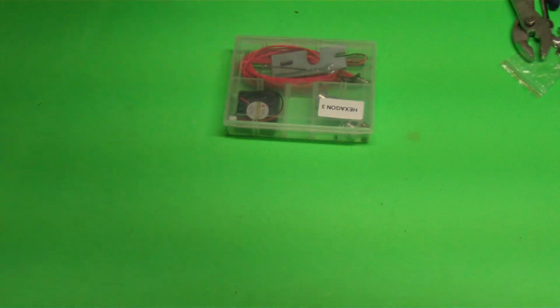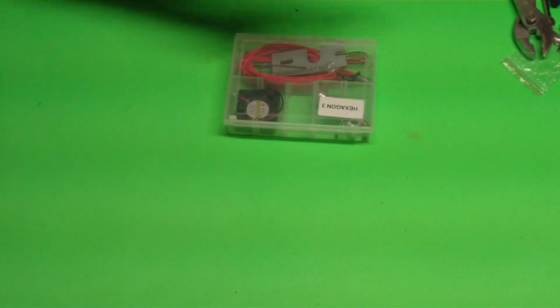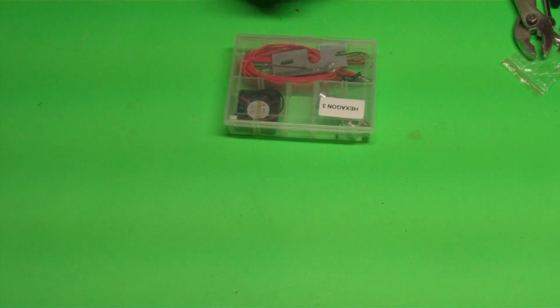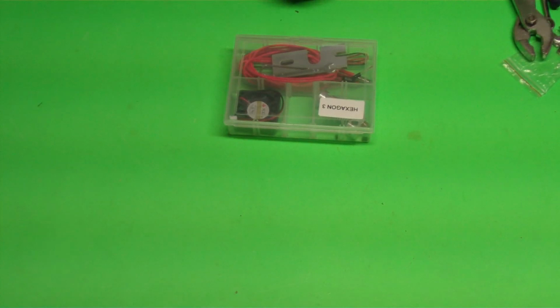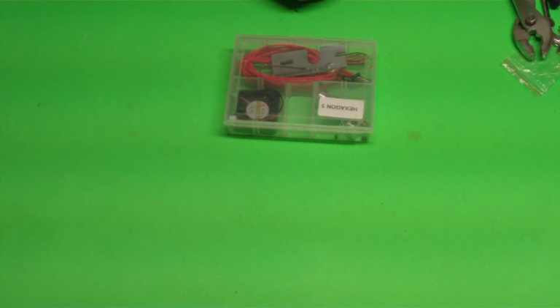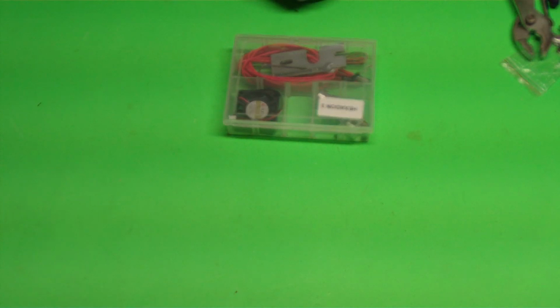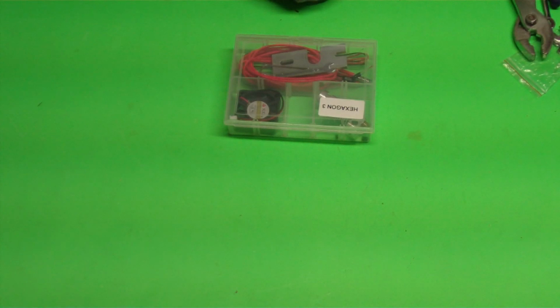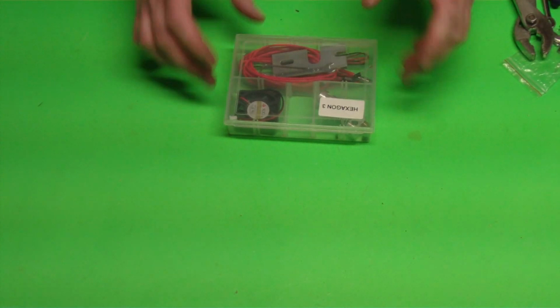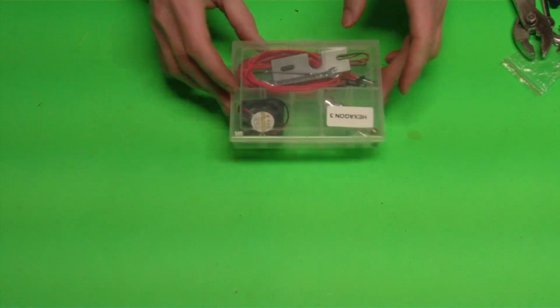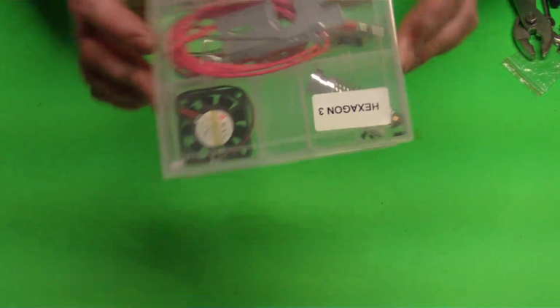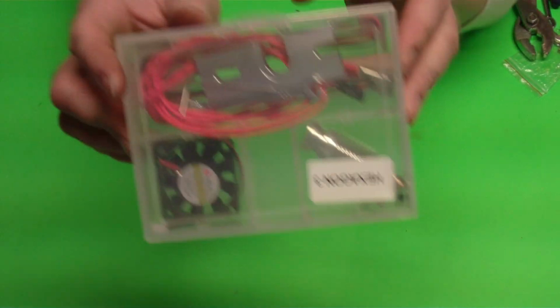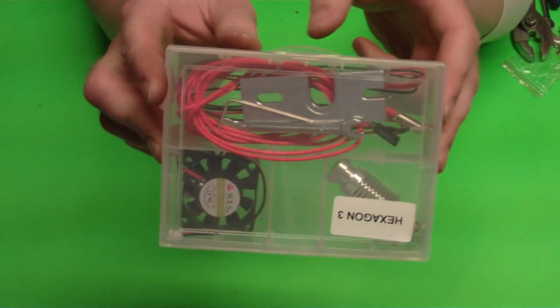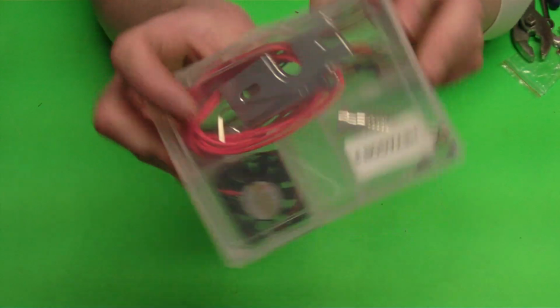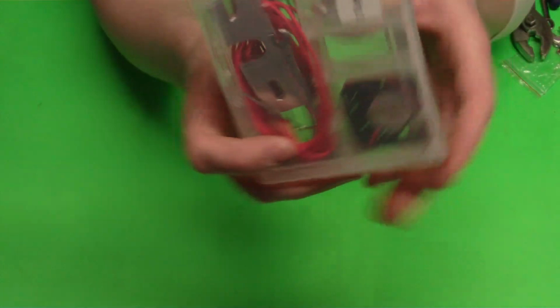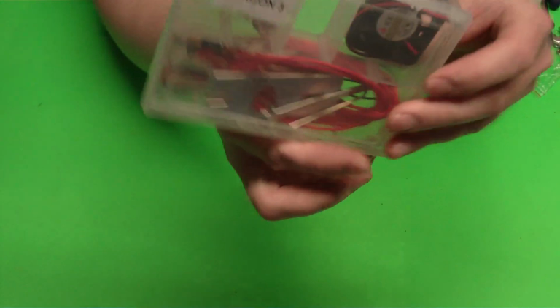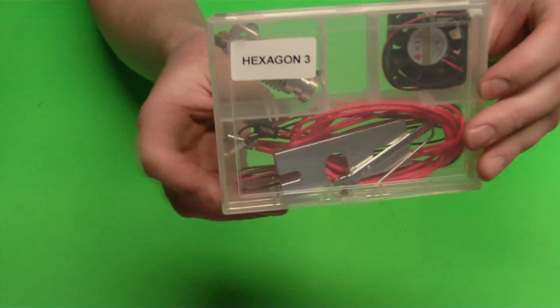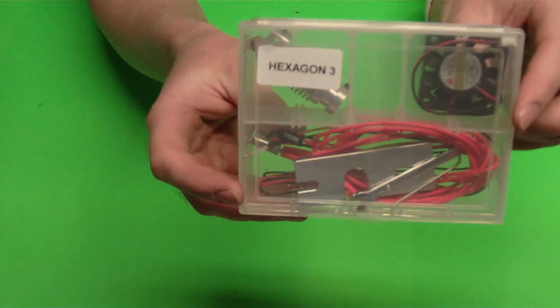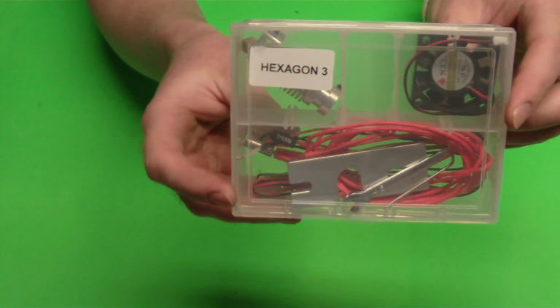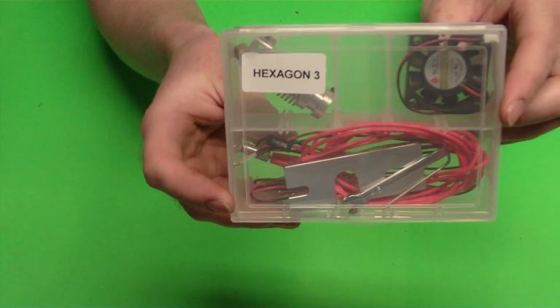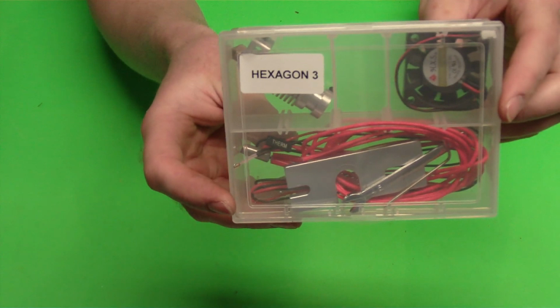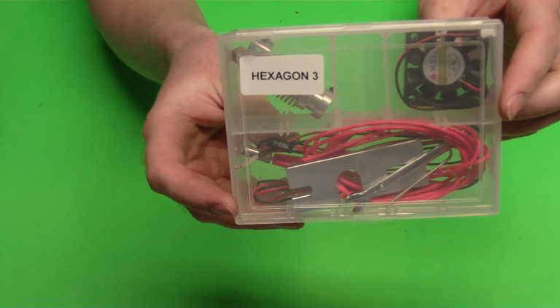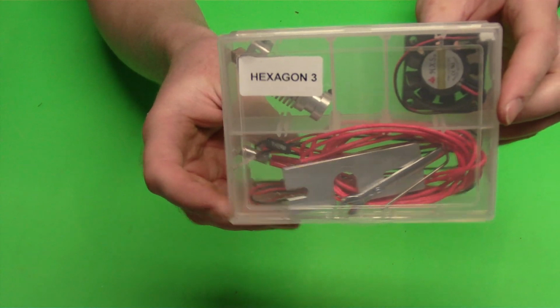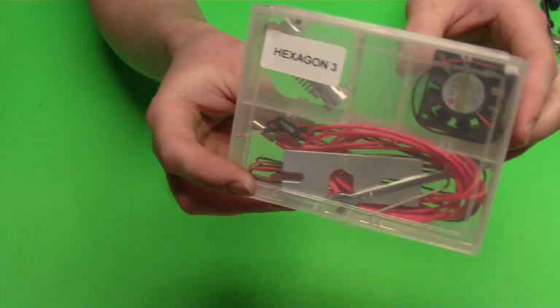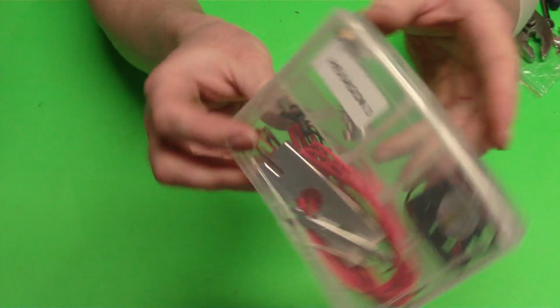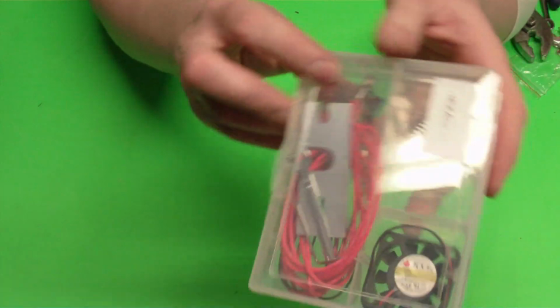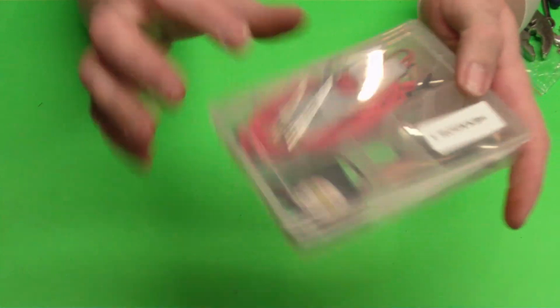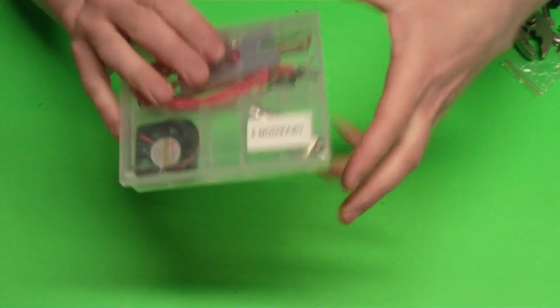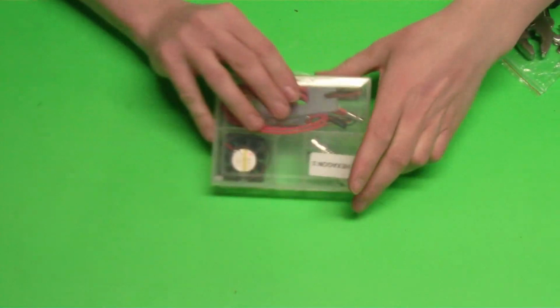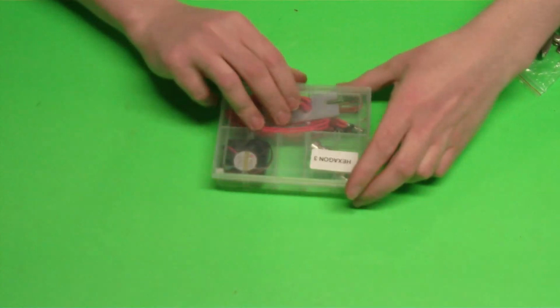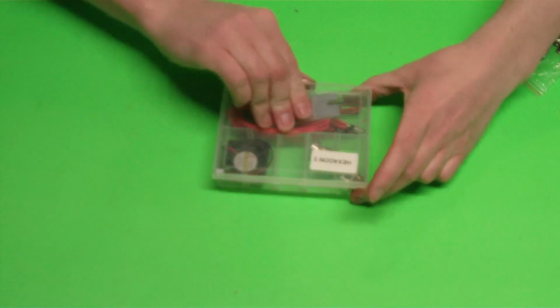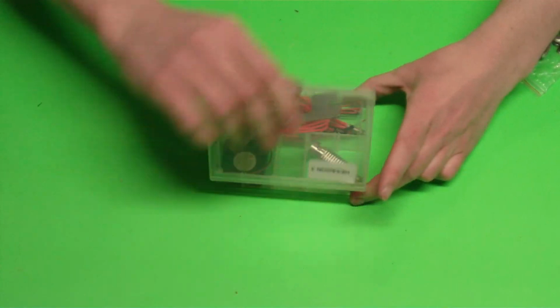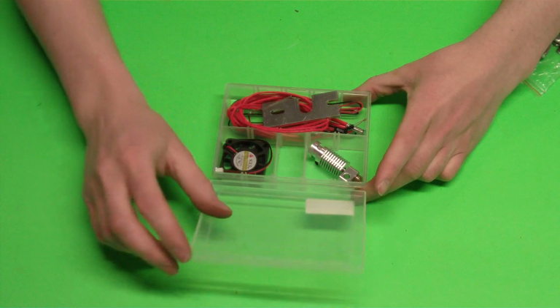Hi, this is Colin with Maker Farm. In this video we're going to show you the new Hexagon hot end. We're going to show you how to put it together and how to get it ready to install on your printer.